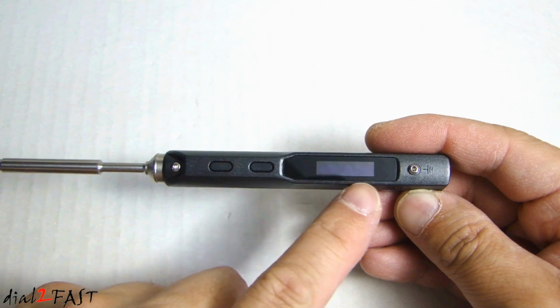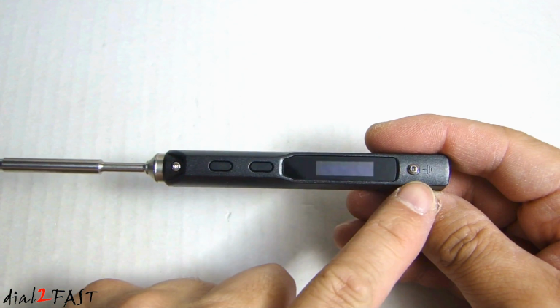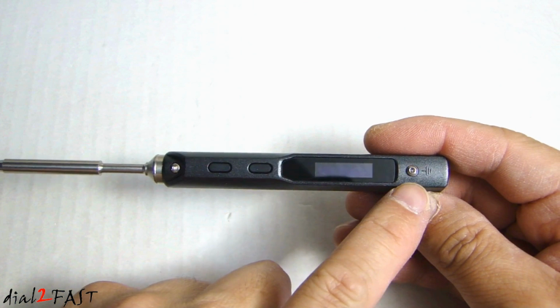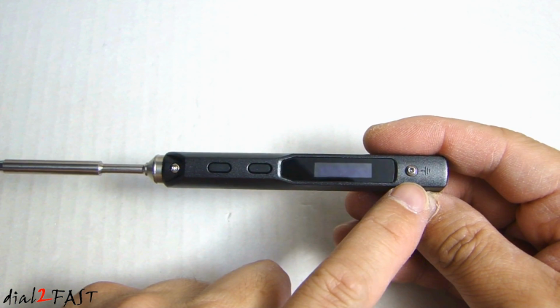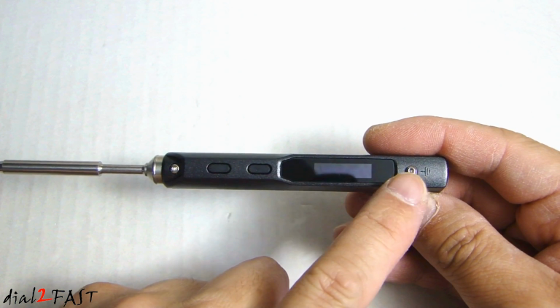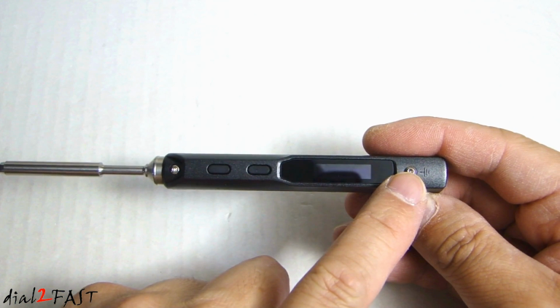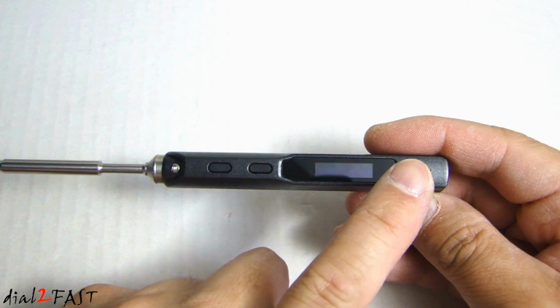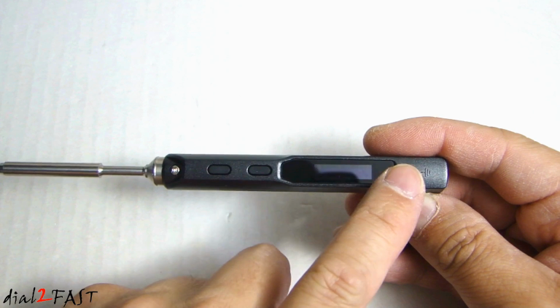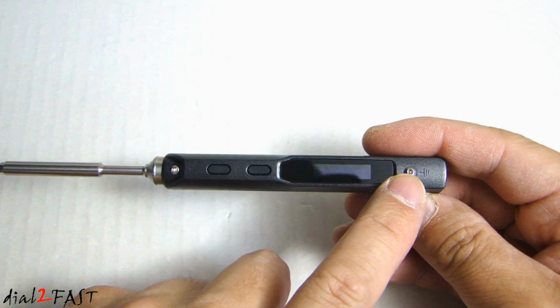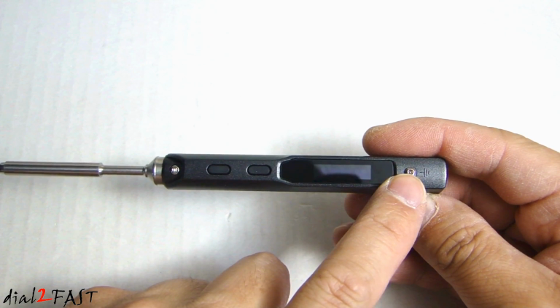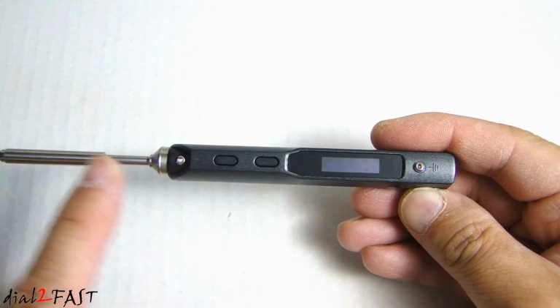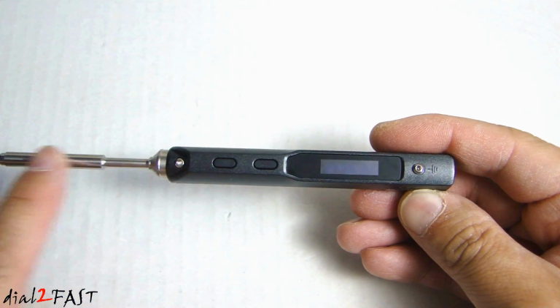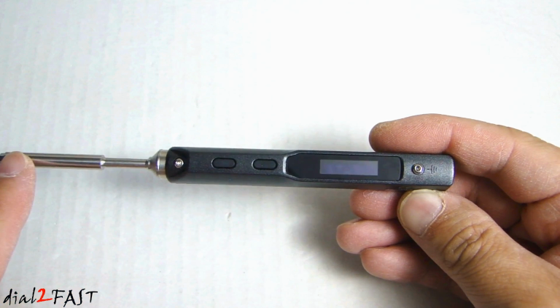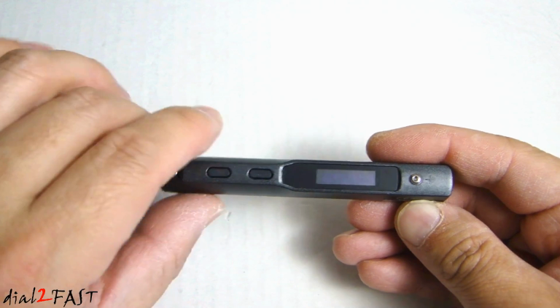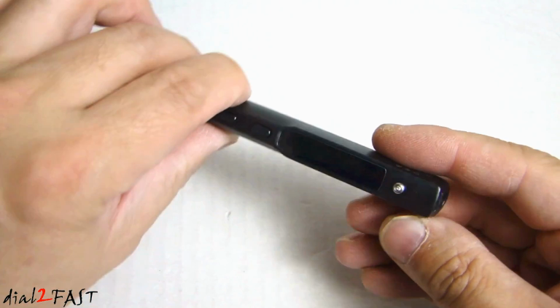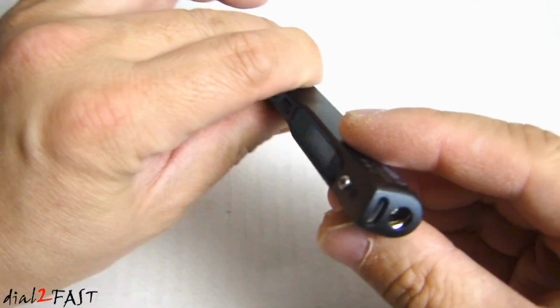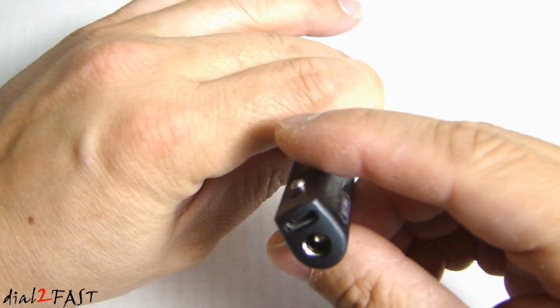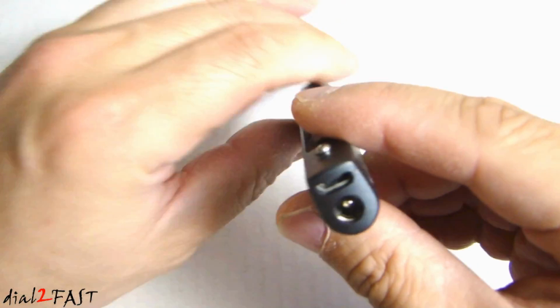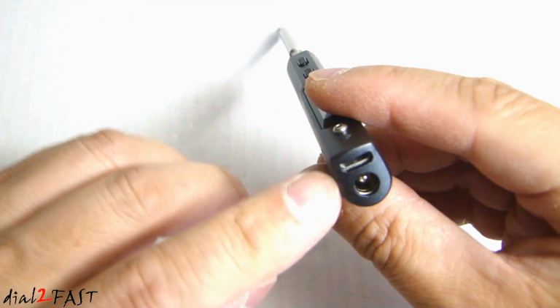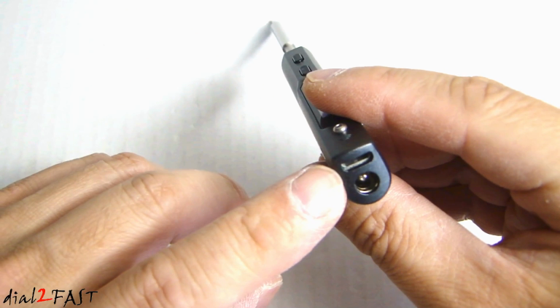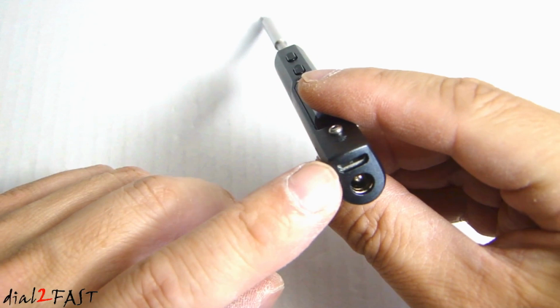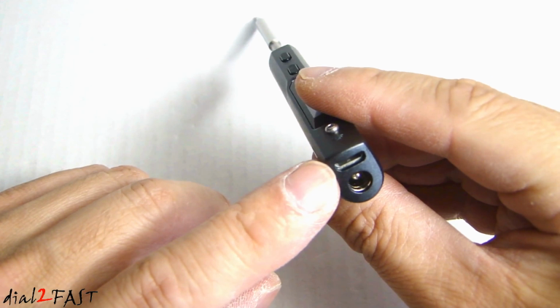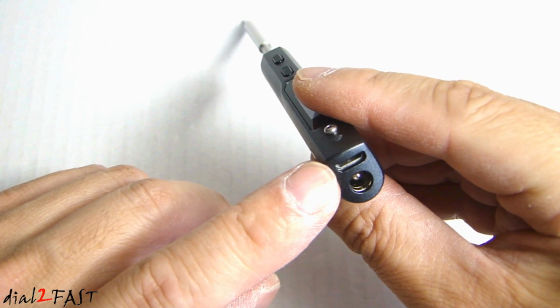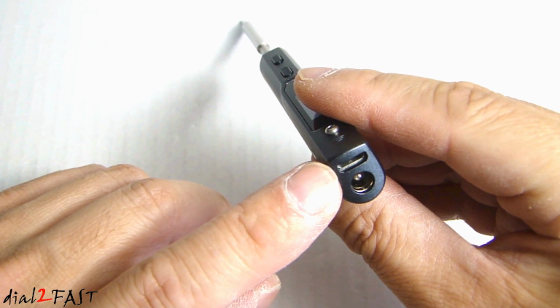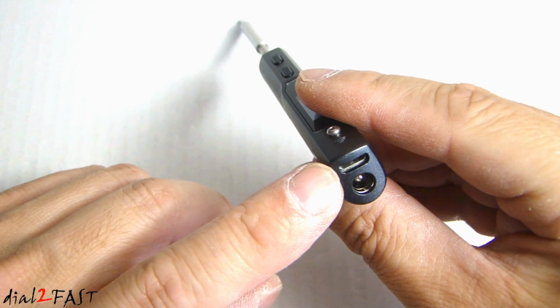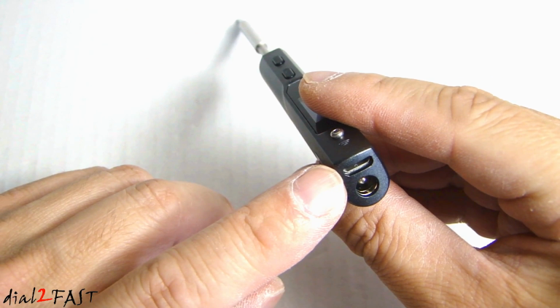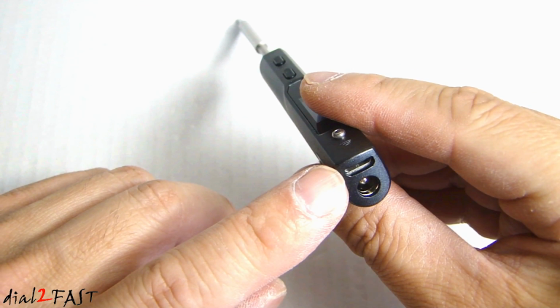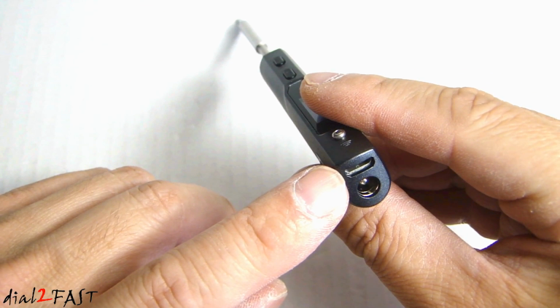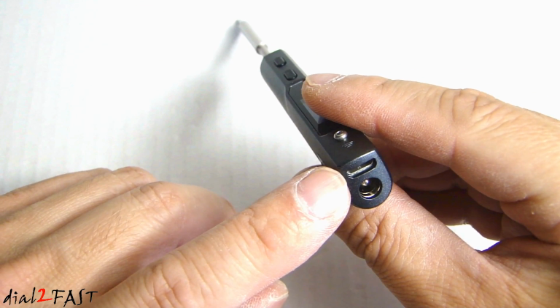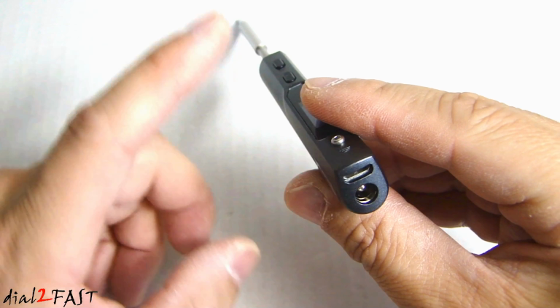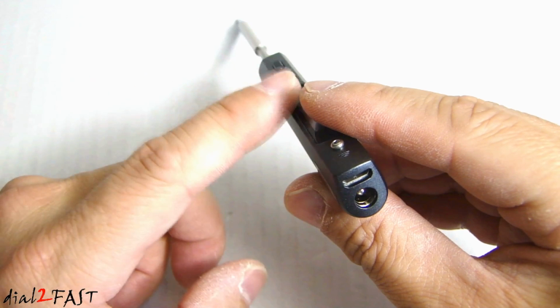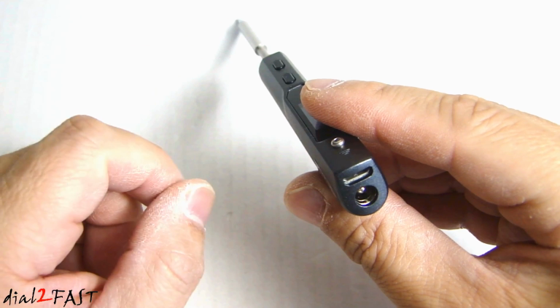Next to the LCD, we have this grounding screw. You can loosen this up and connect this to a ground so the tip is grounded. On this end, we have two connectors. One is a micro USB connector, and this is used for upgrading the software on this unit.